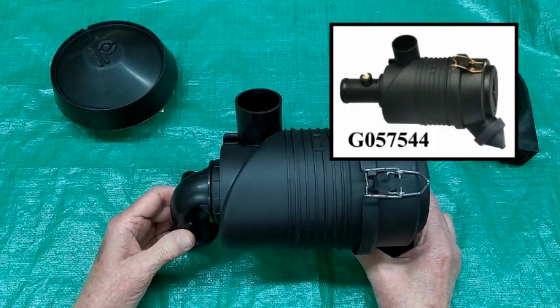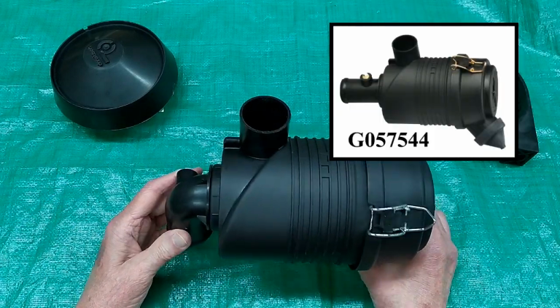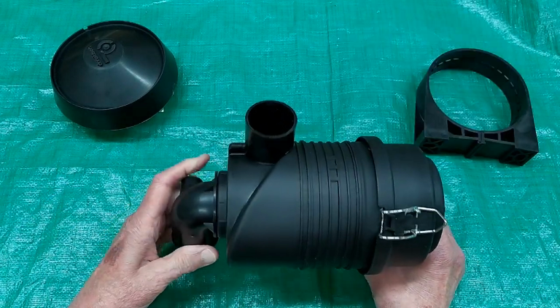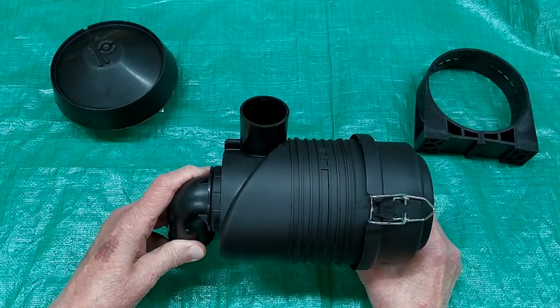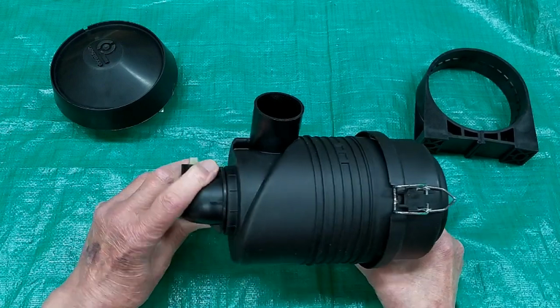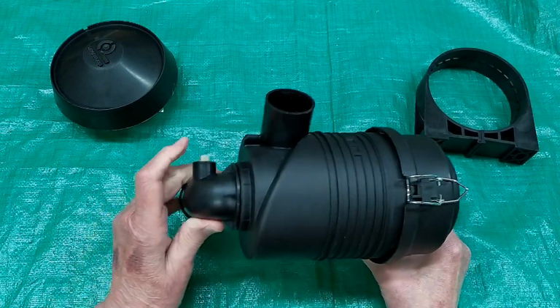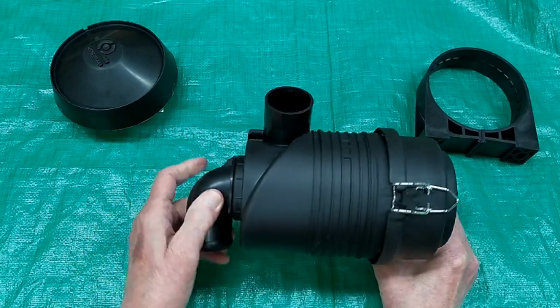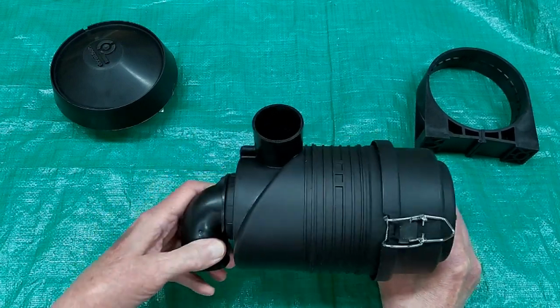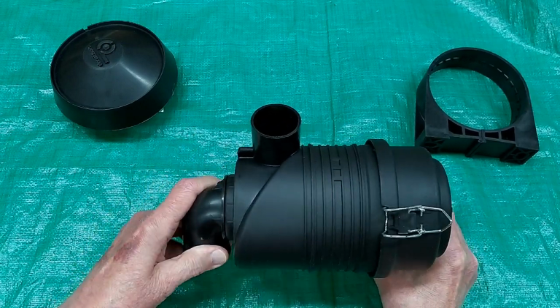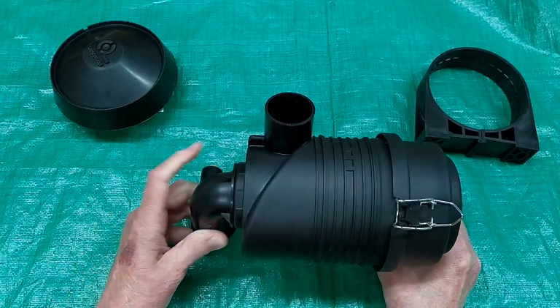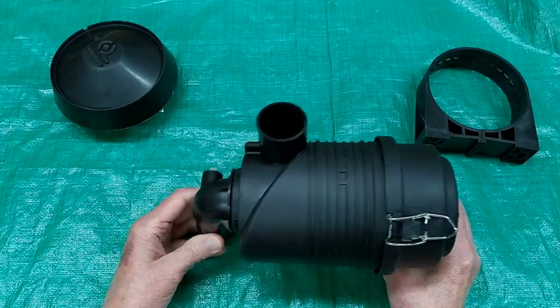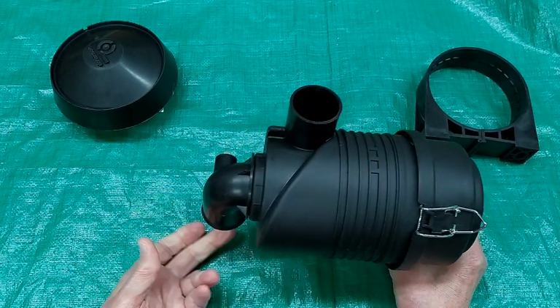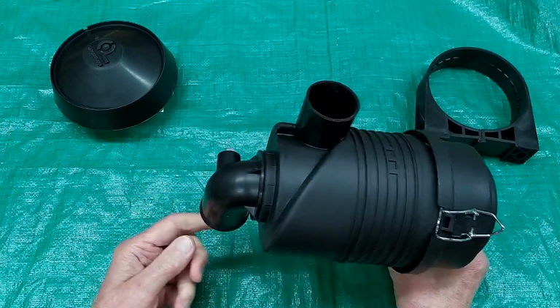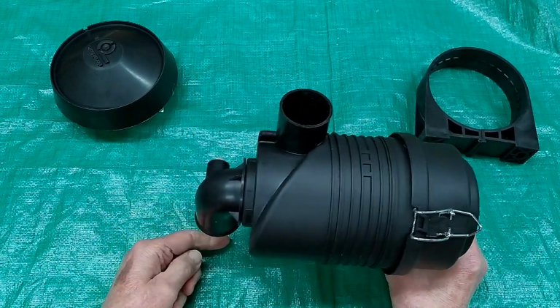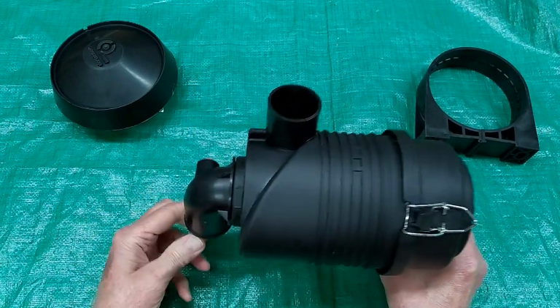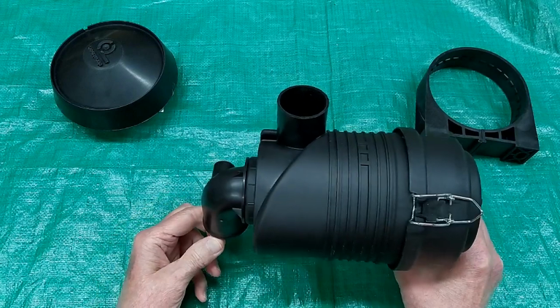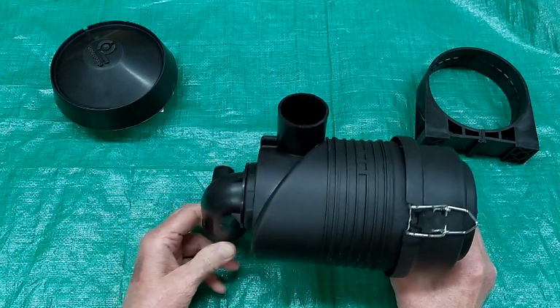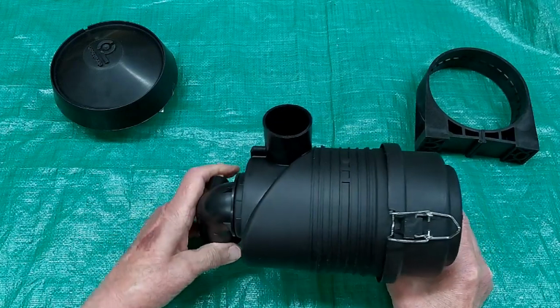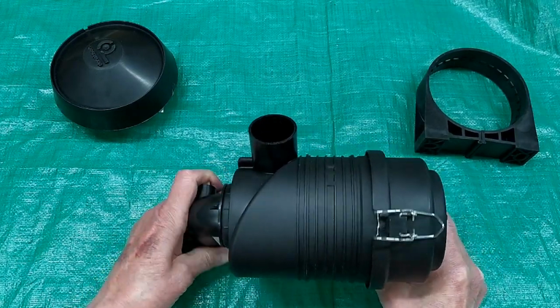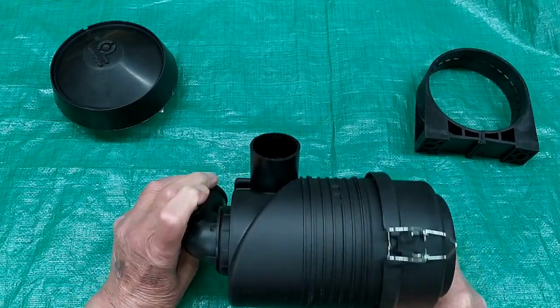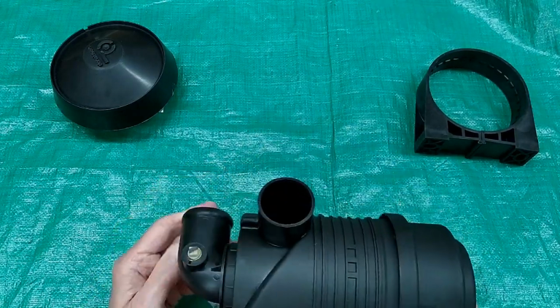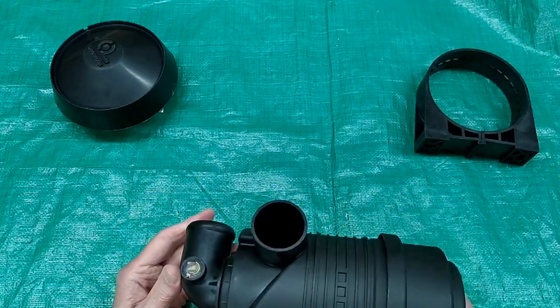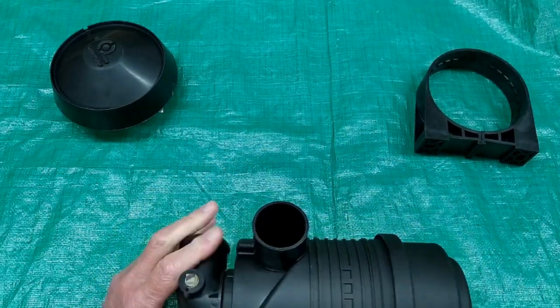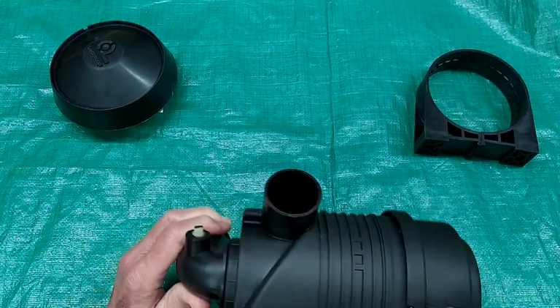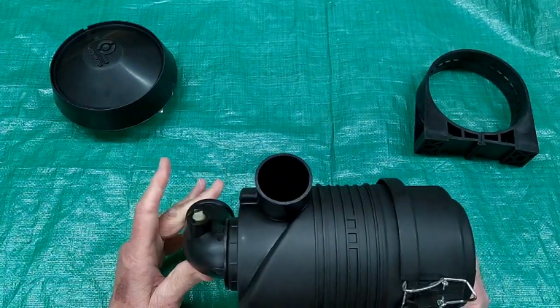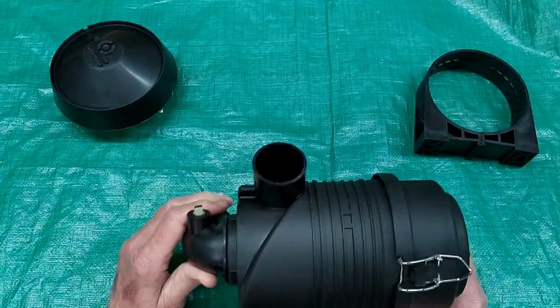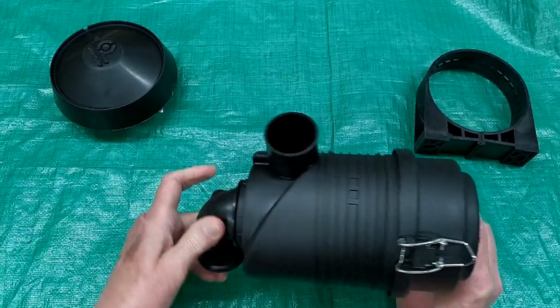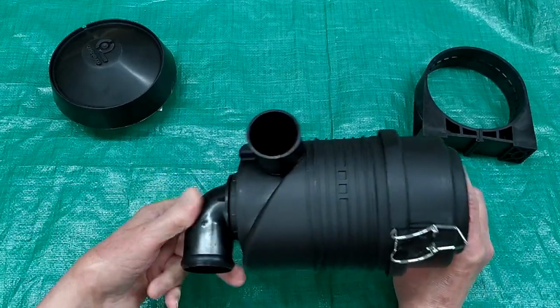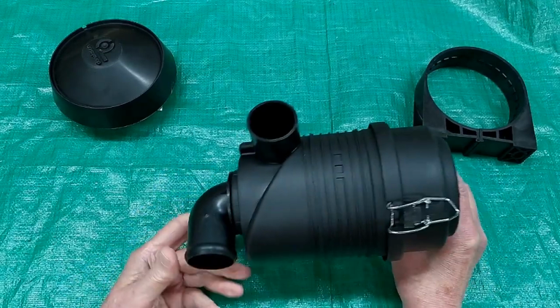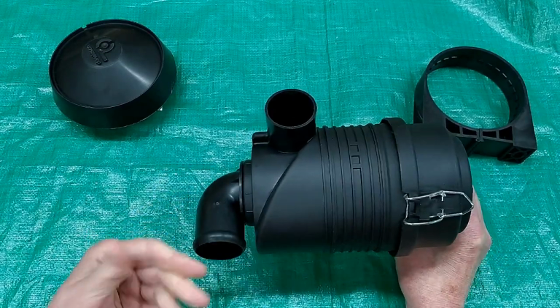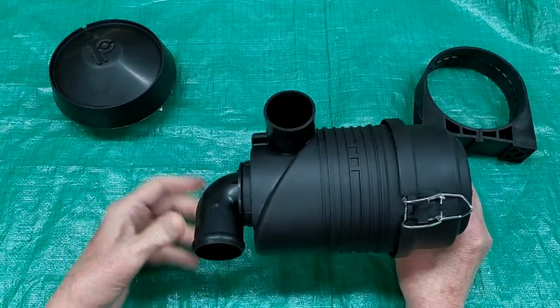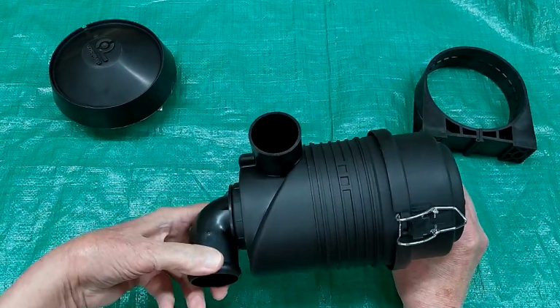One thing they don't show you is that this outlet turns on the end of the filter. So if you're going down to your carburetor like this, or if your carburetor is over here, or at an angle or back over here, you can turn this to point in the right direction.